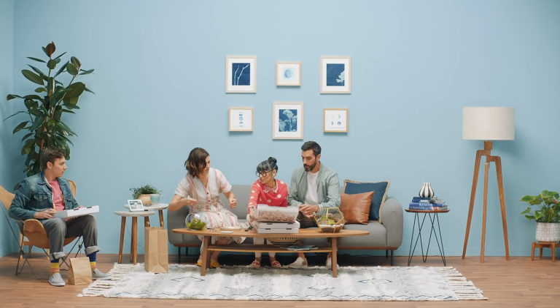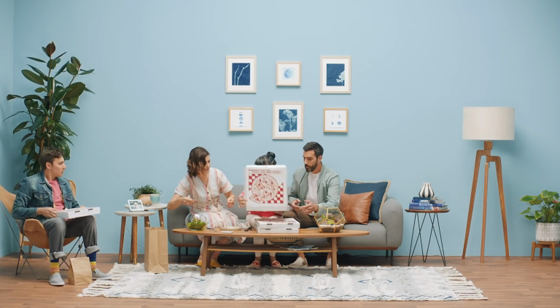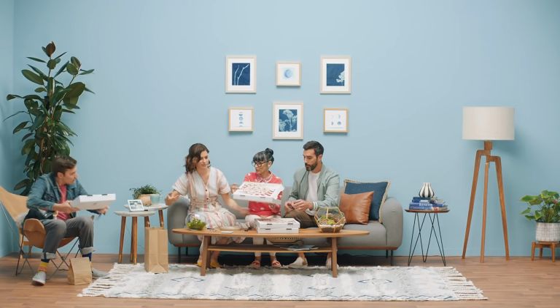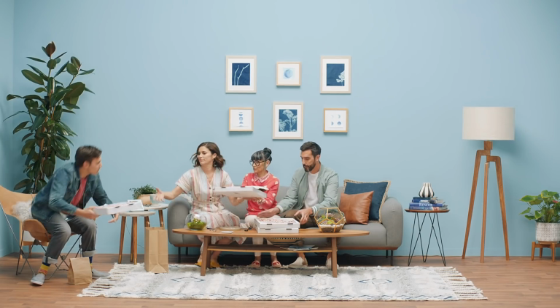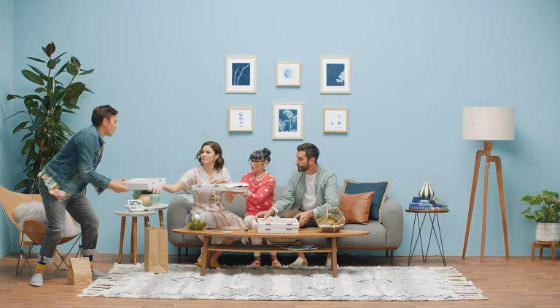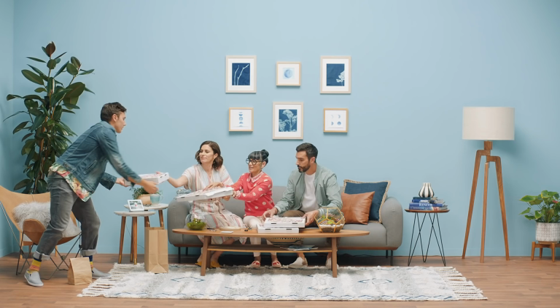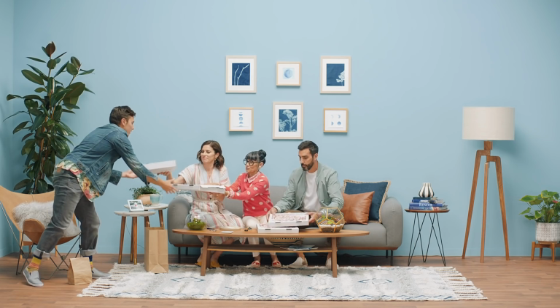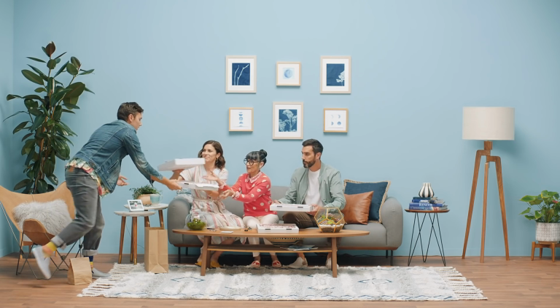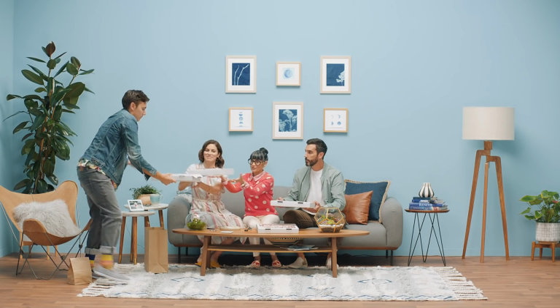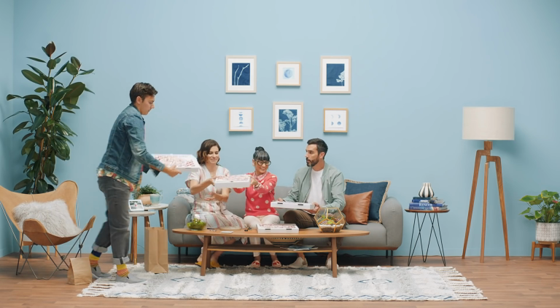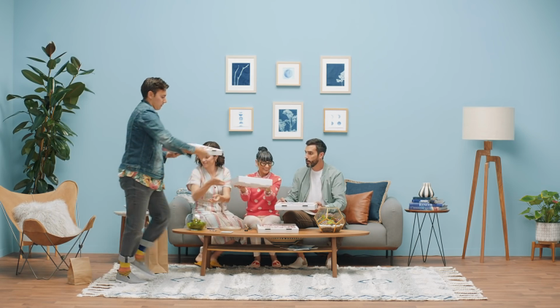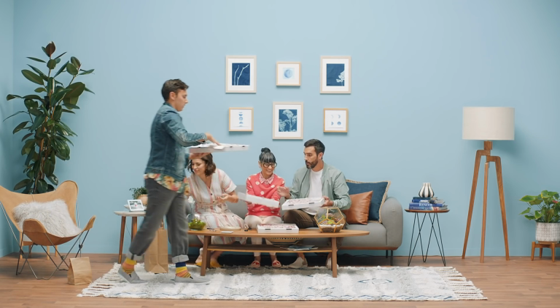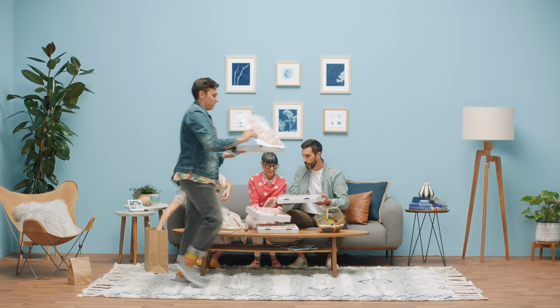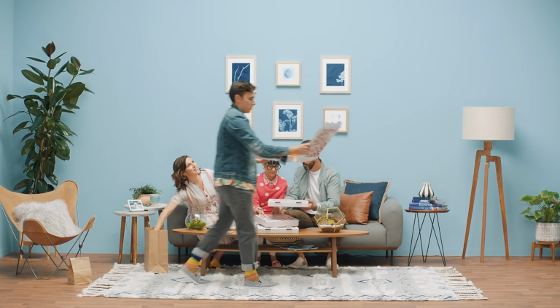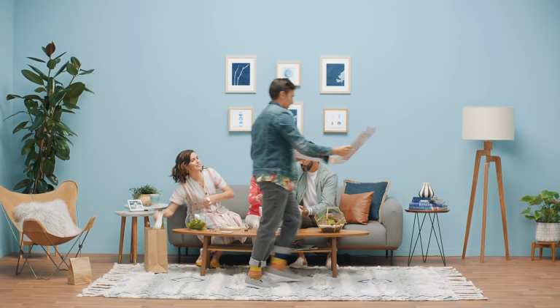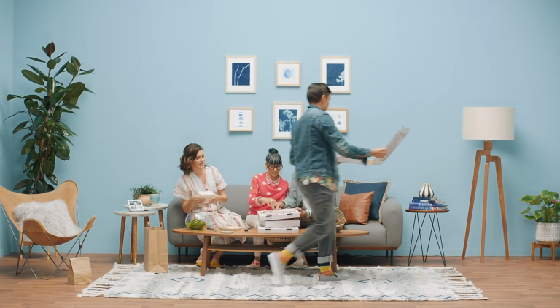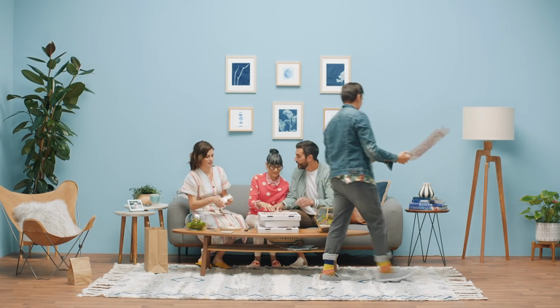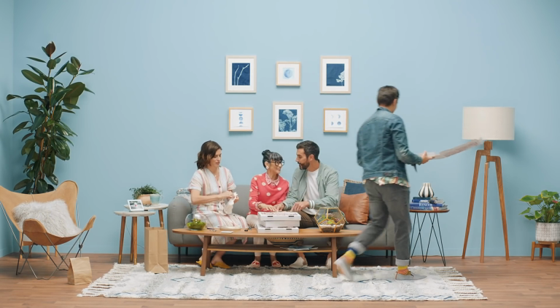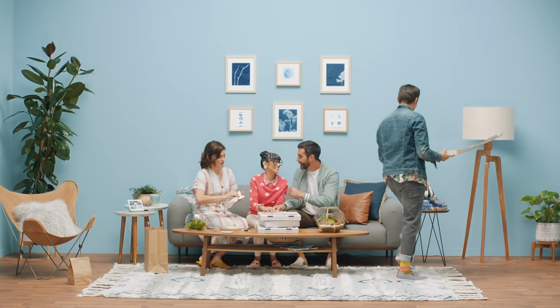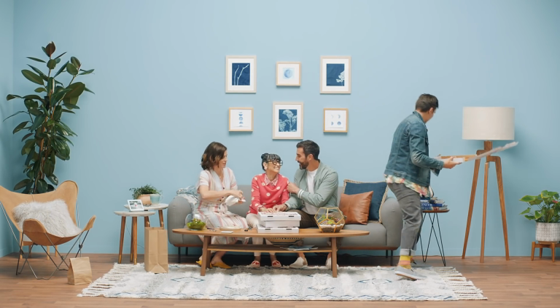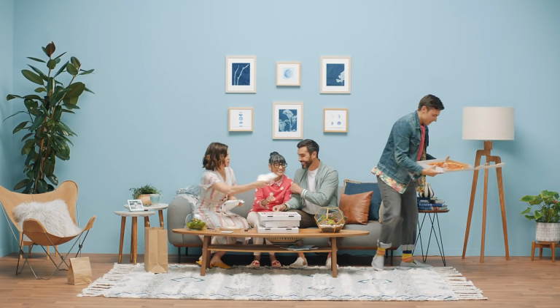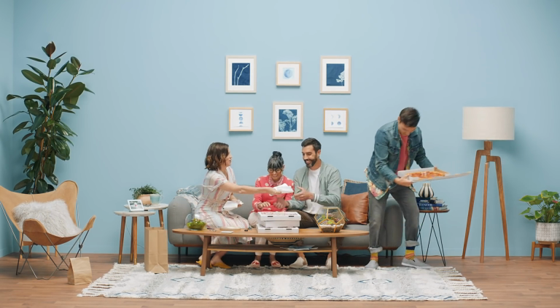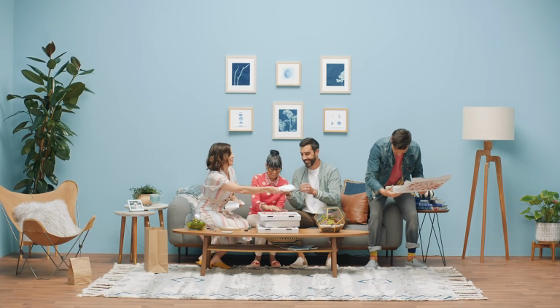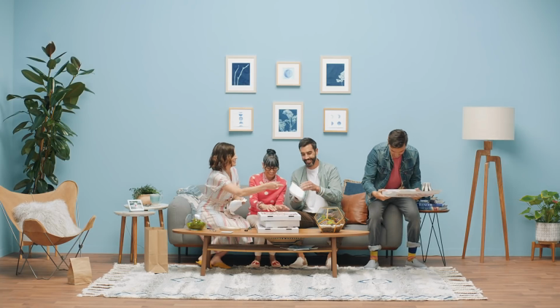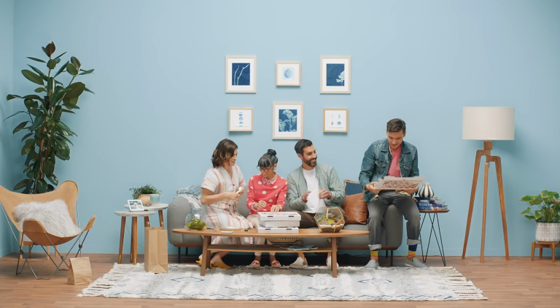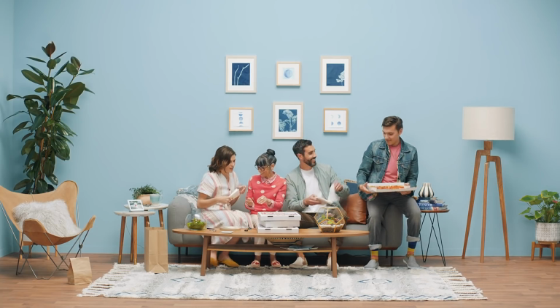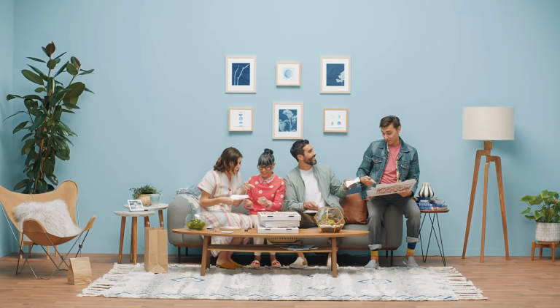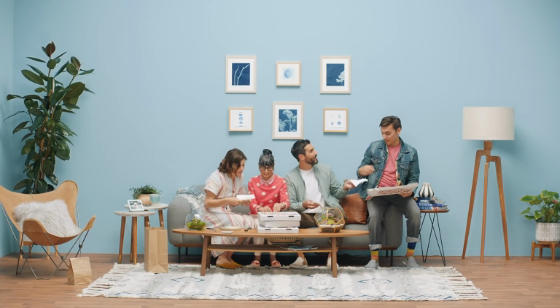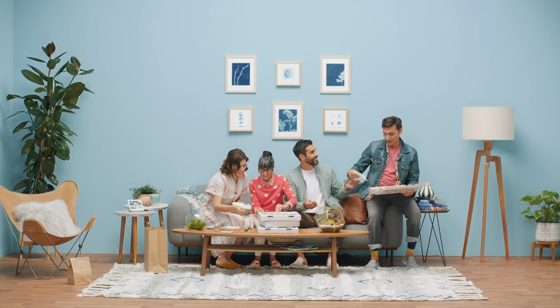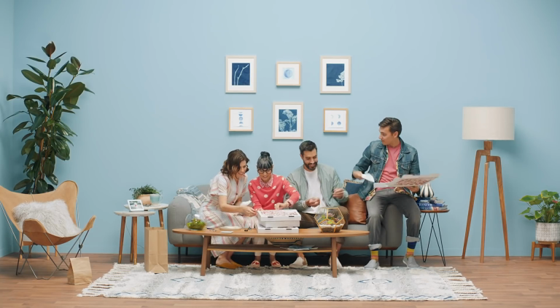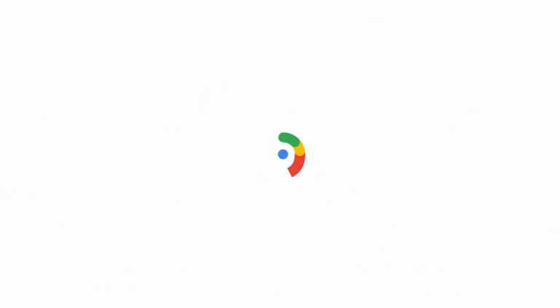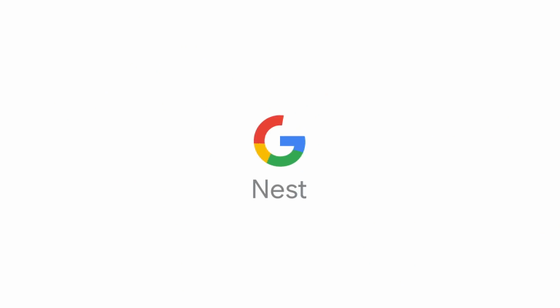A happy parent with a home under control, thanks in part to Home View on your Google Nest Hub or your Google Nest Hub Max. That's all for now. See ya. Bye.